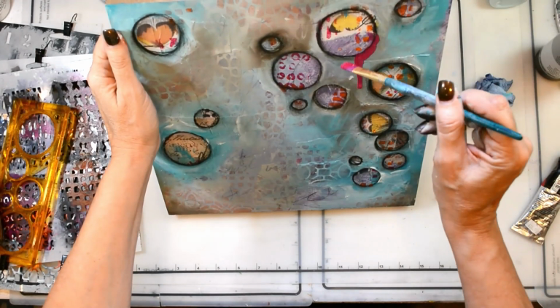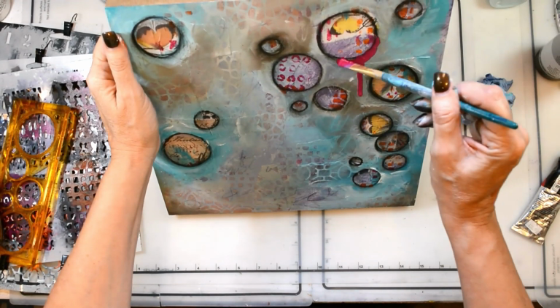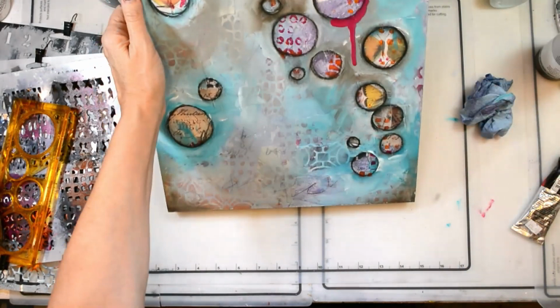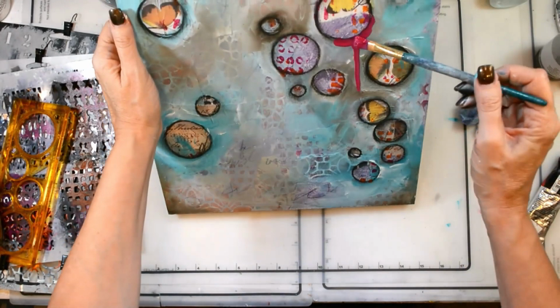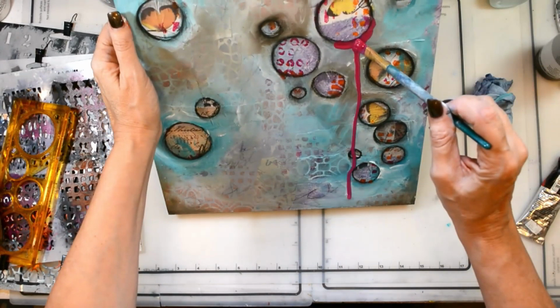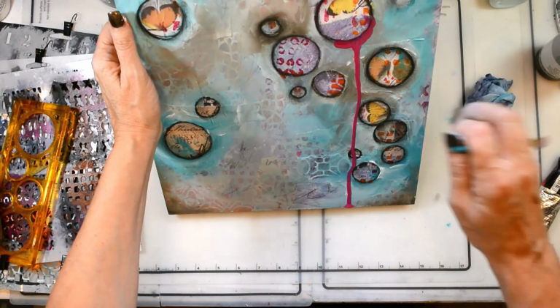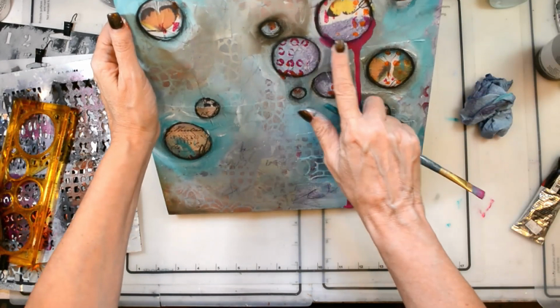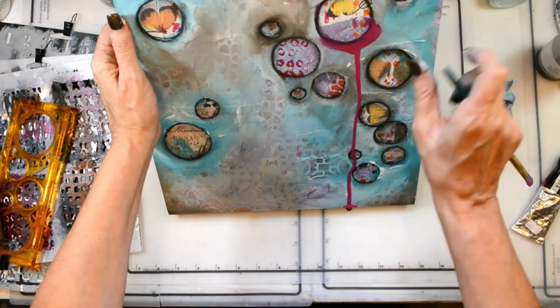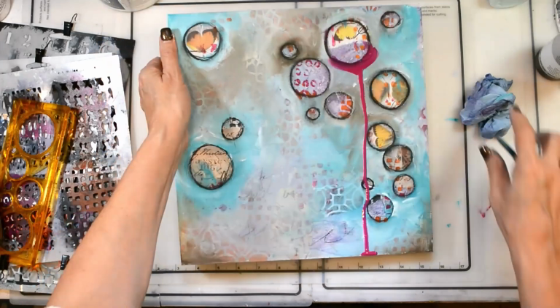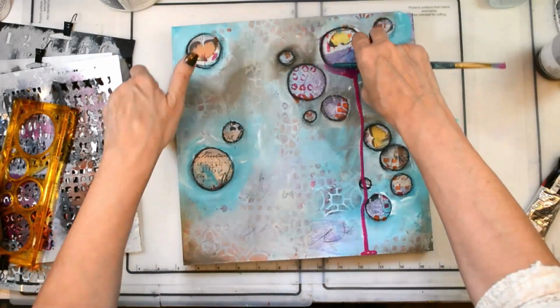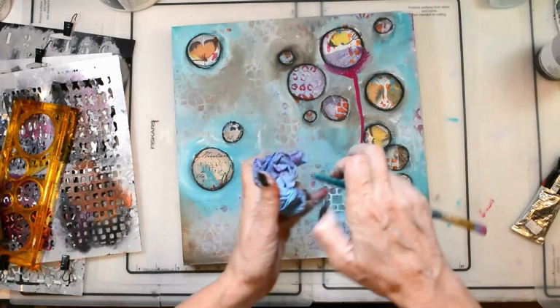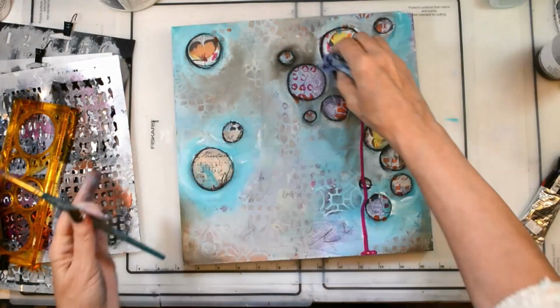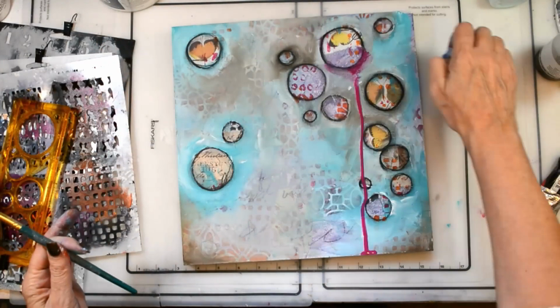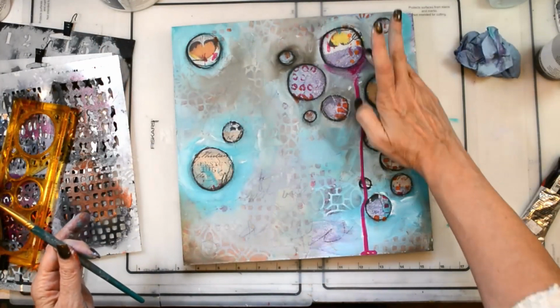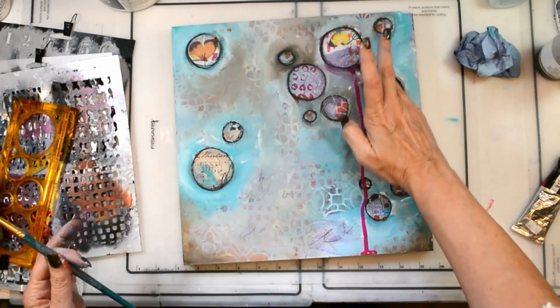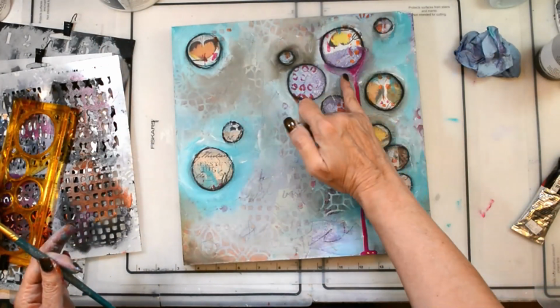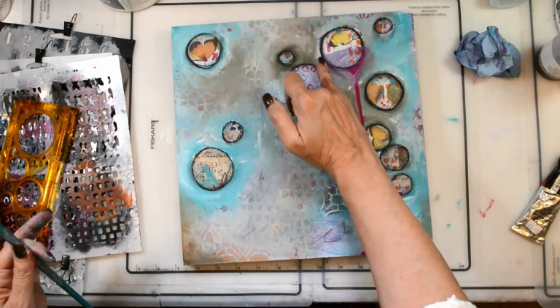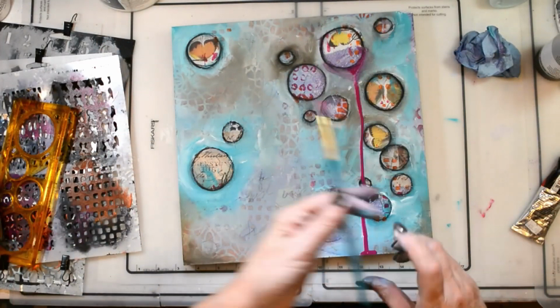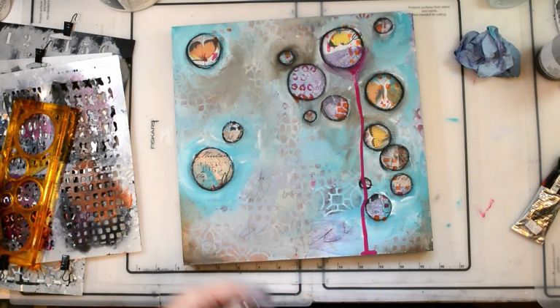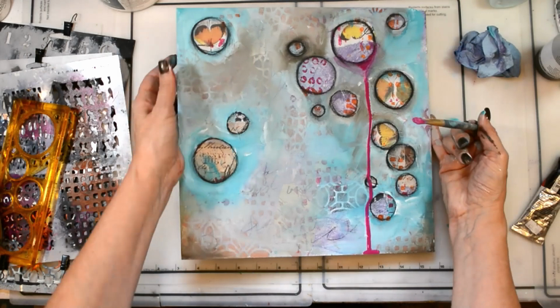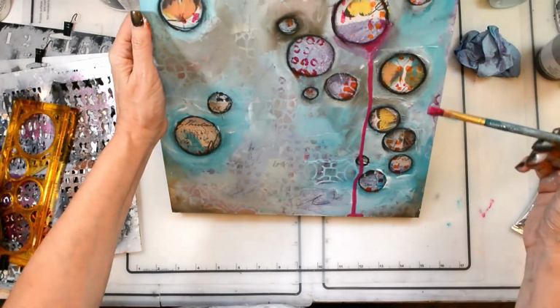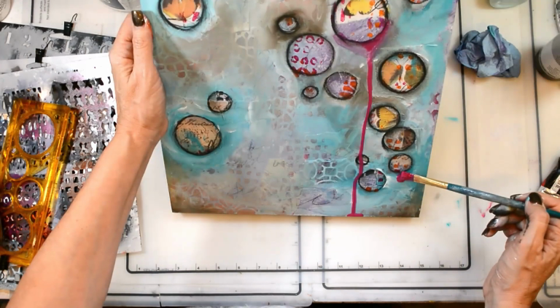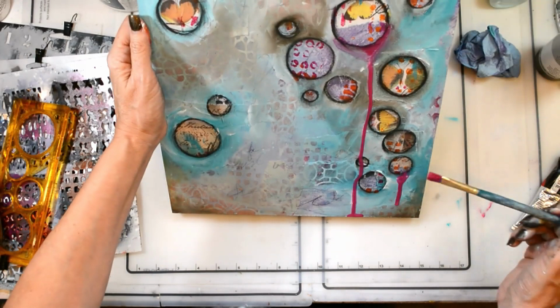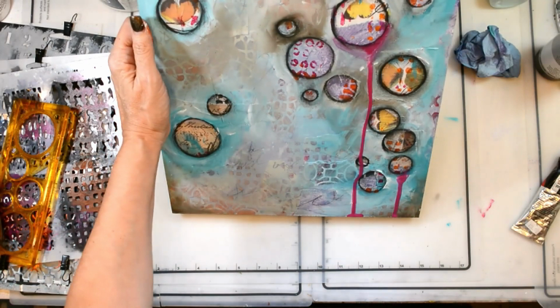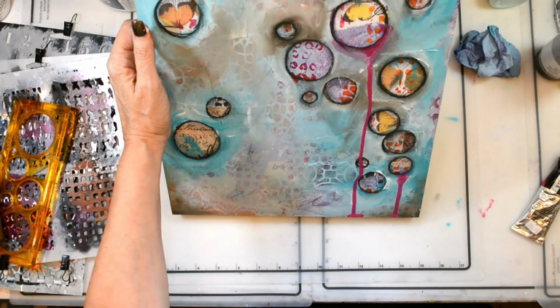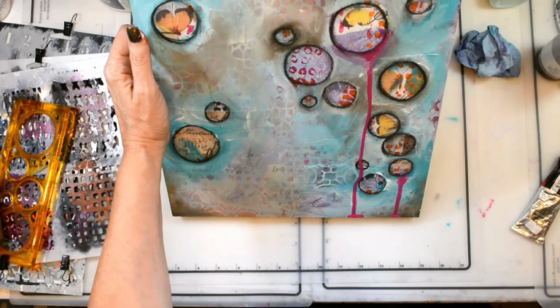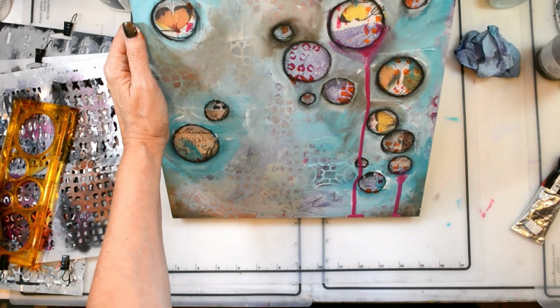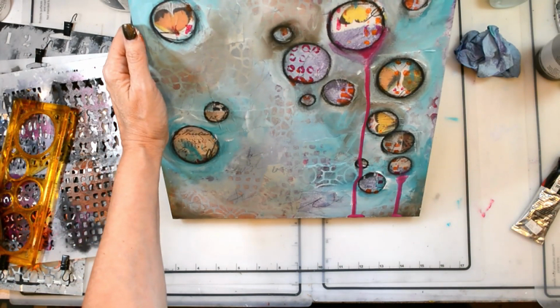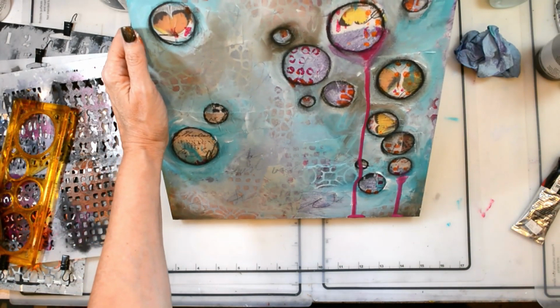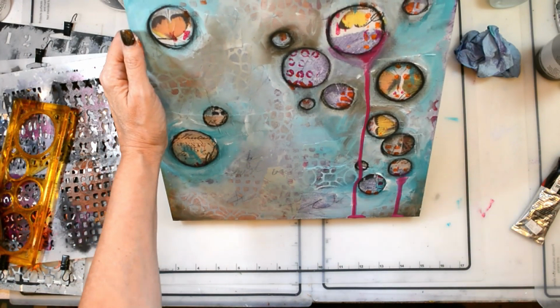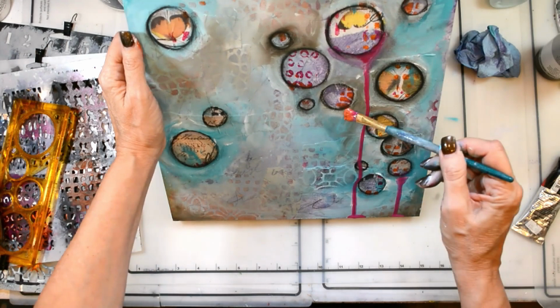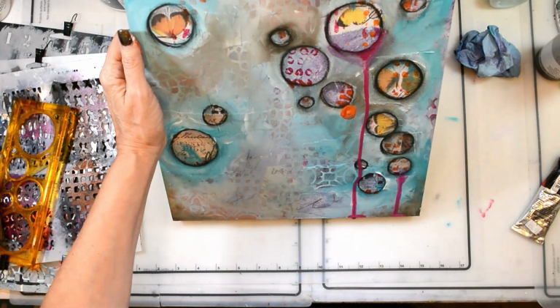I felt like I needed to bring back some of that color from the background to balance the piece out and to add a little bit more interest. That's where I brought in the quinacridone magenta and the orange back in with those drips.